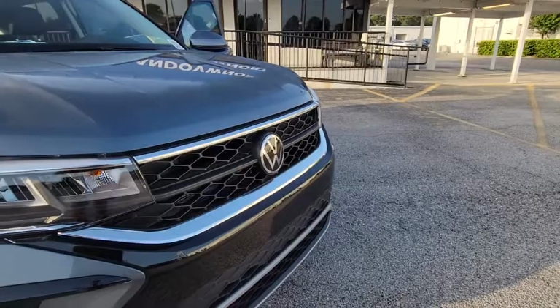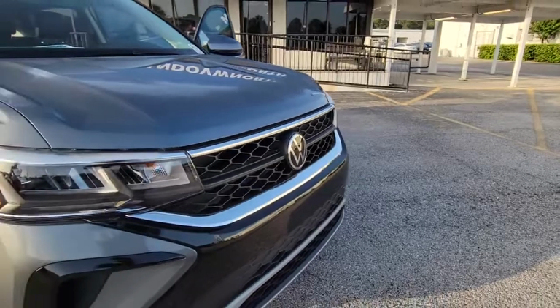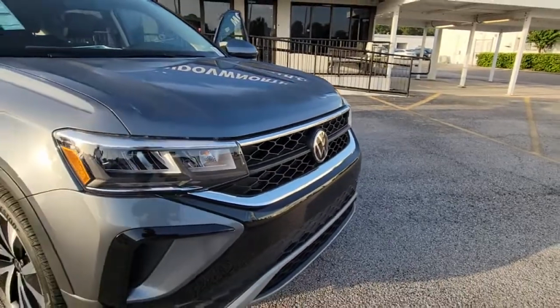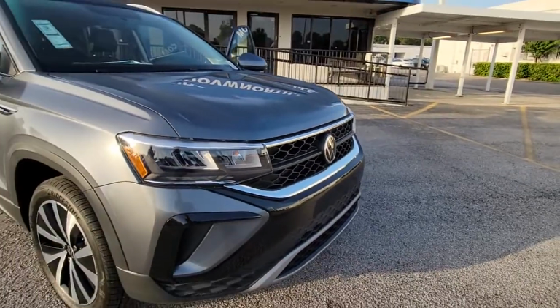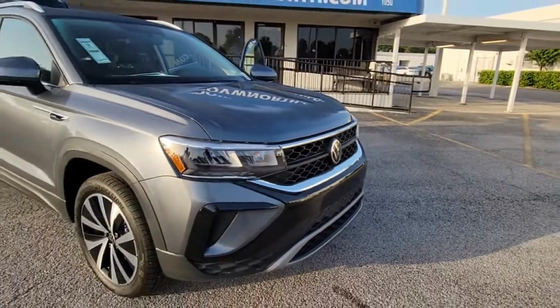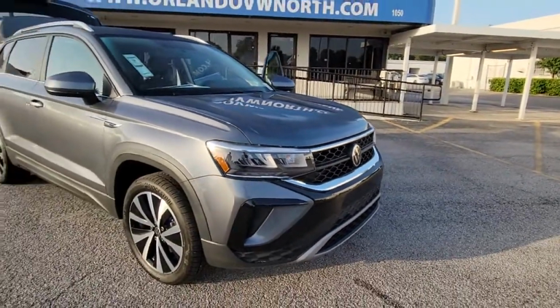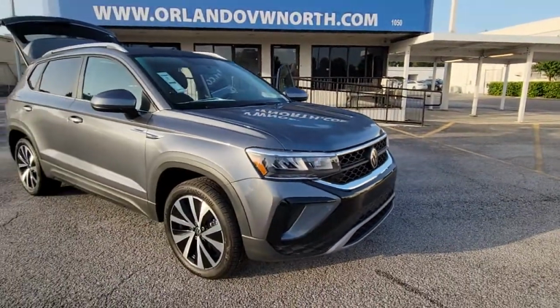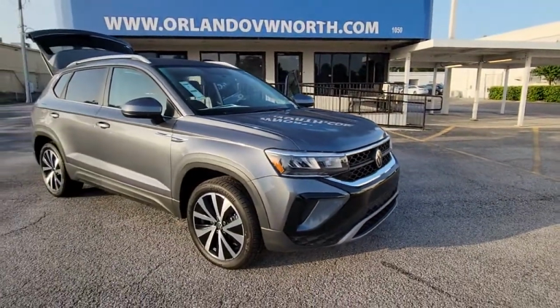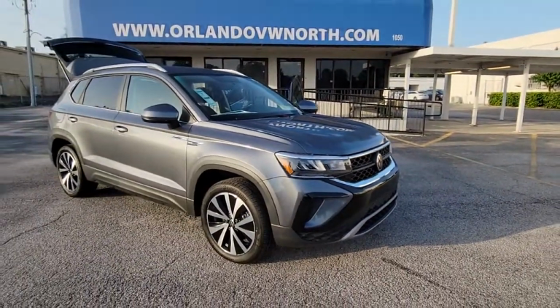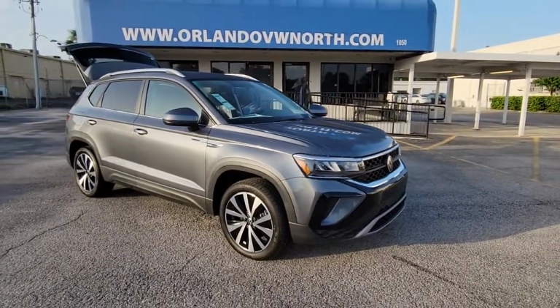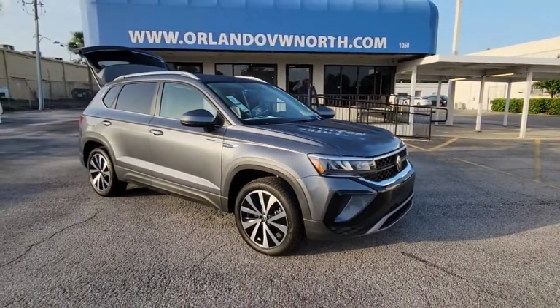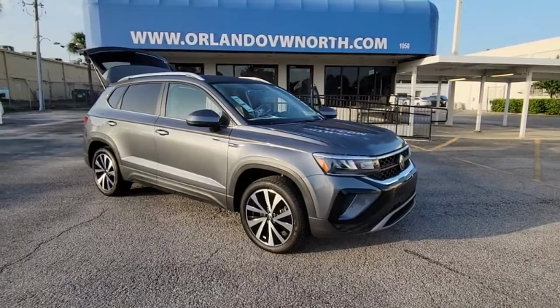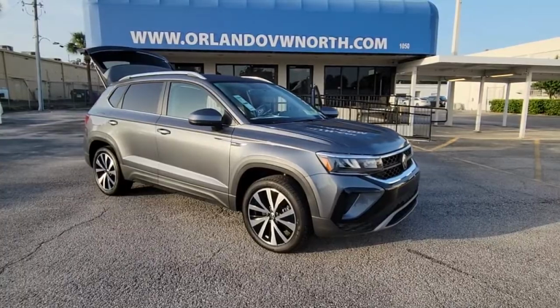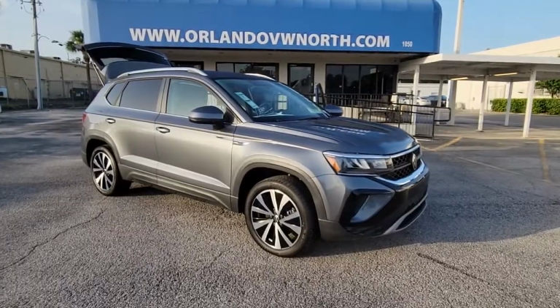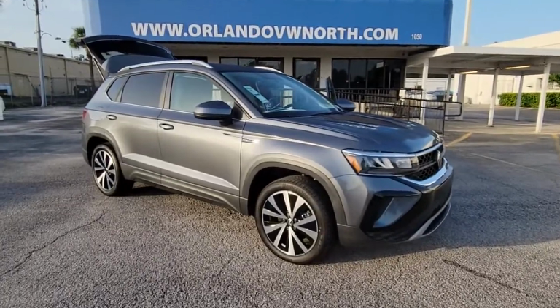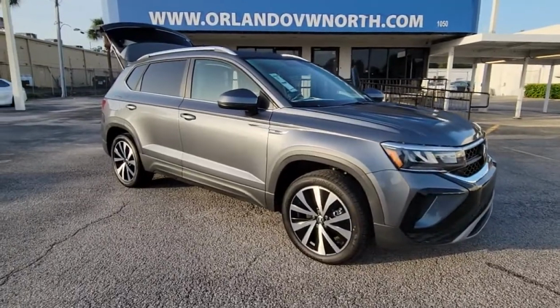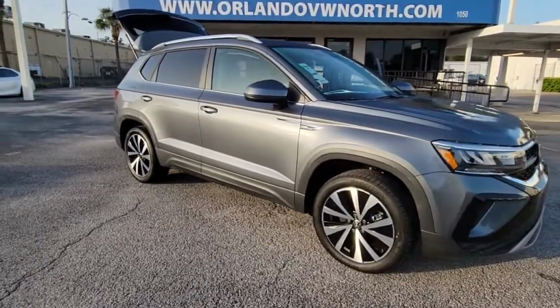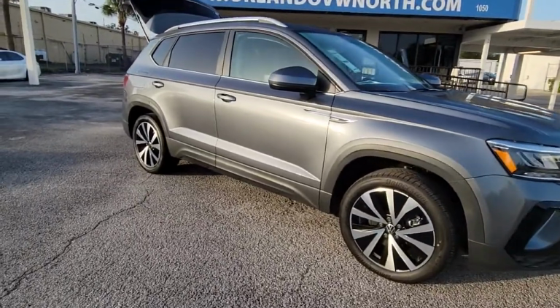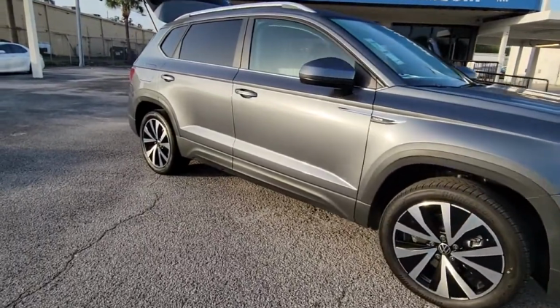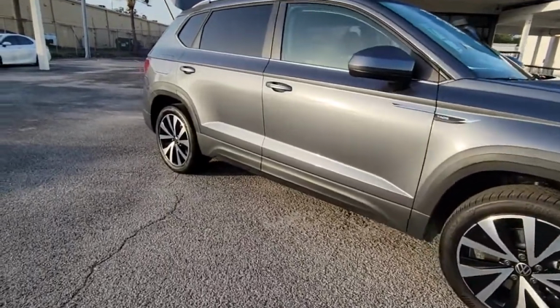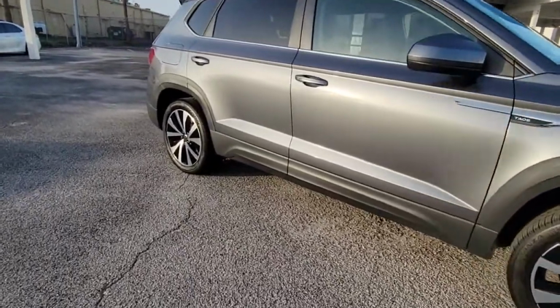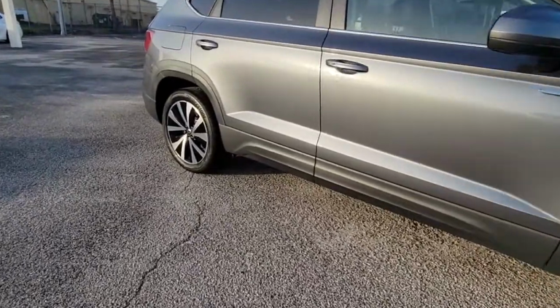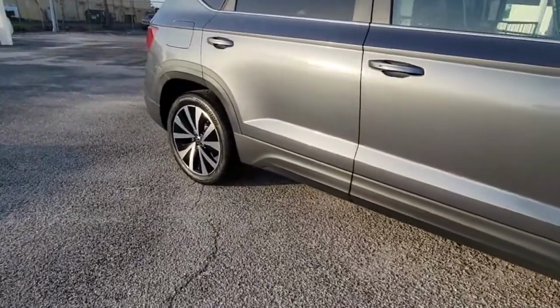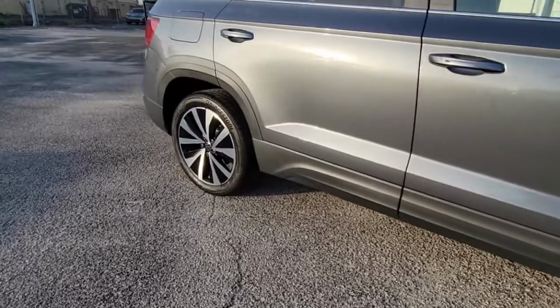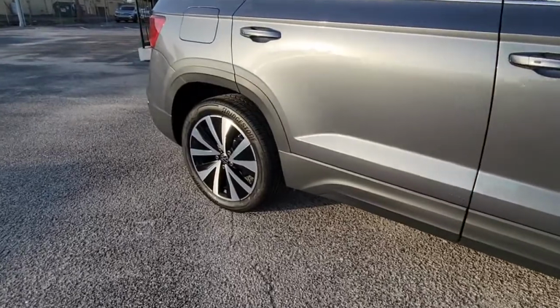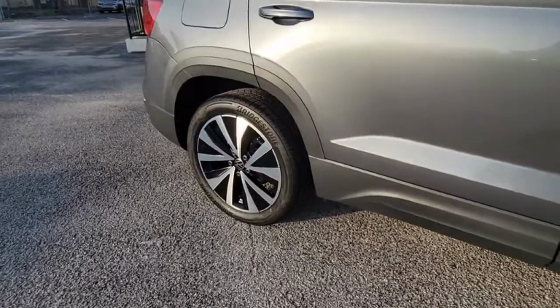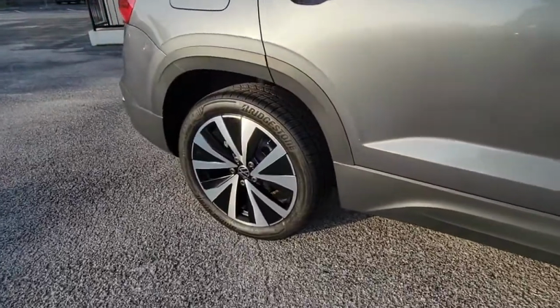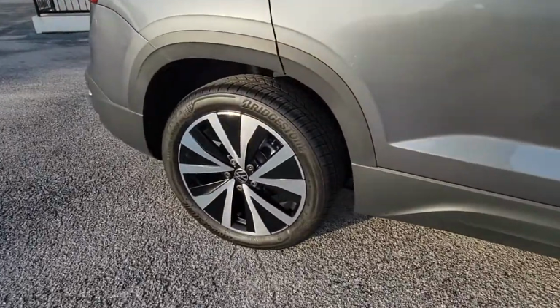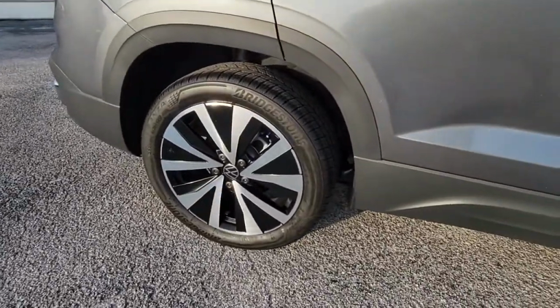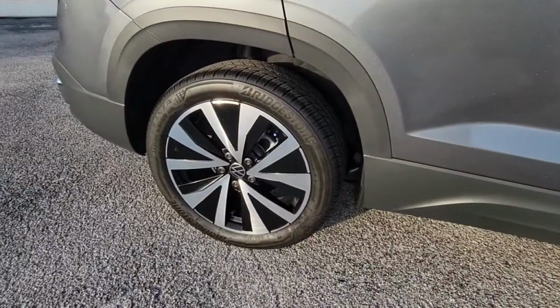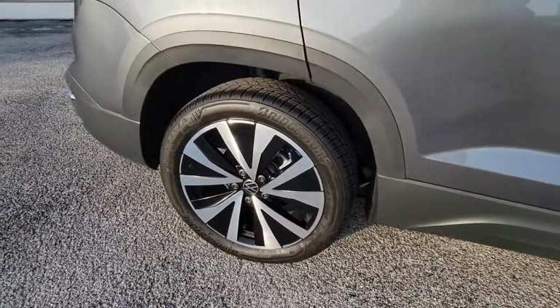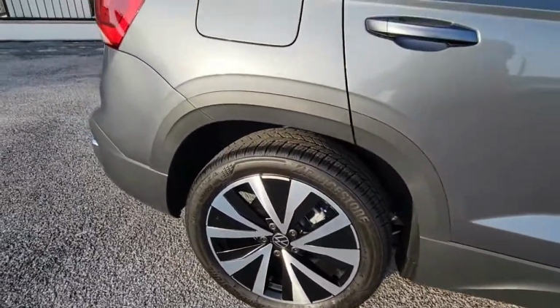Get a feel for the 2022 Volkswagen Taos. Now is the perfect time to start a fresh new chapter in your traveling life. Take a closer look at this vehicle. Its design and features represent an outstanding value.